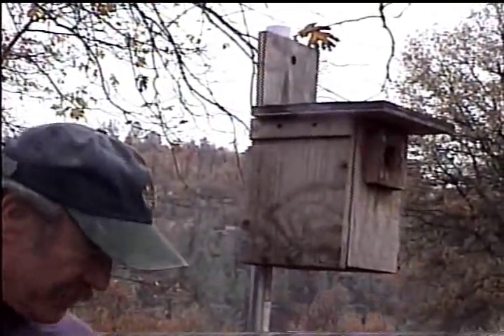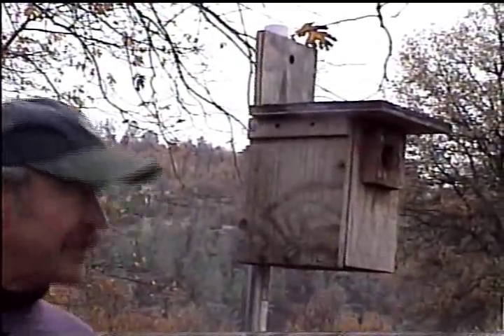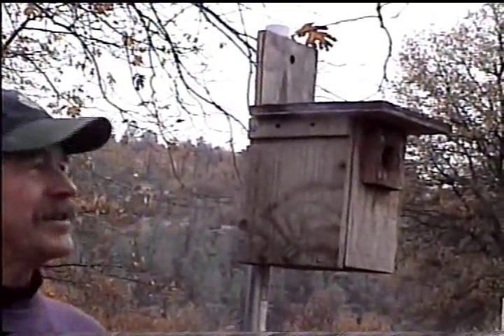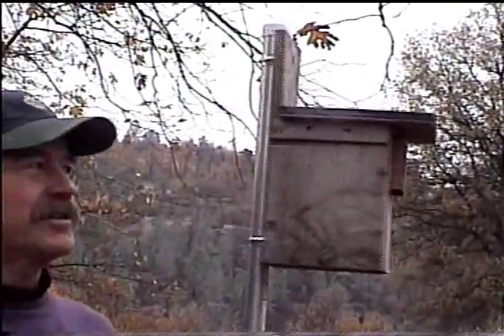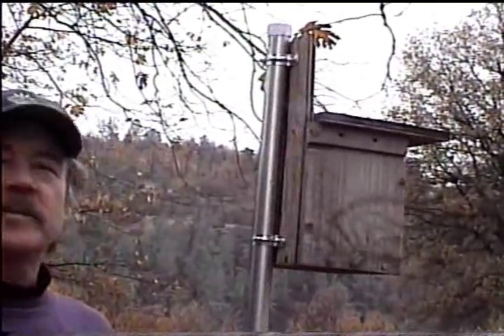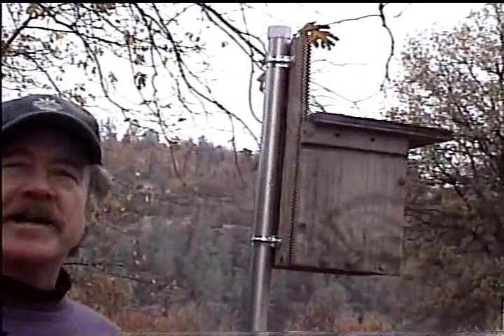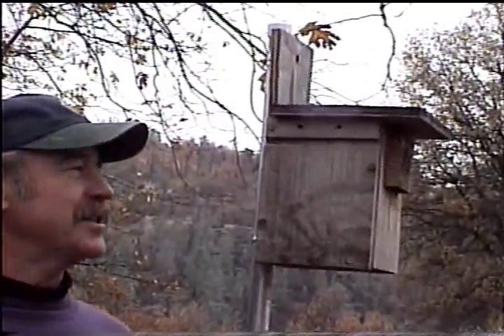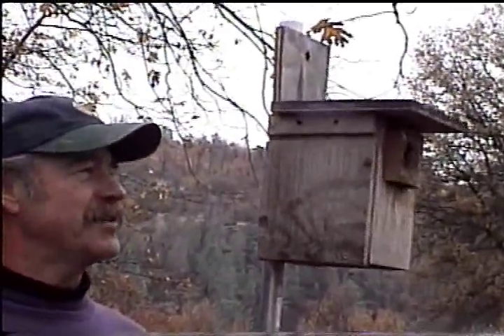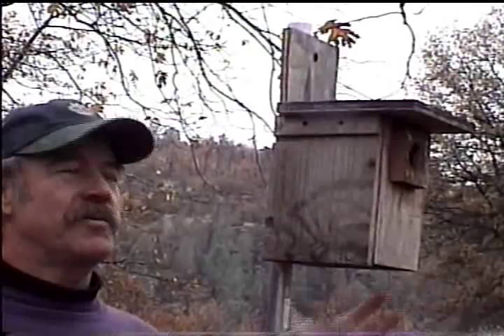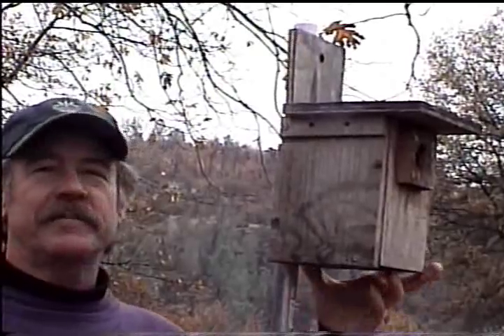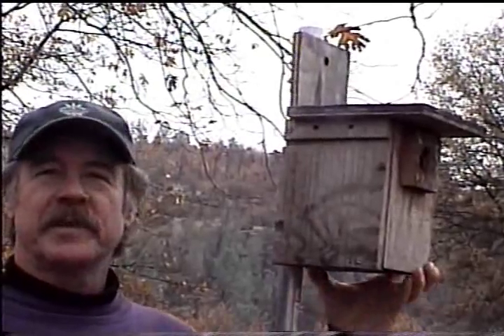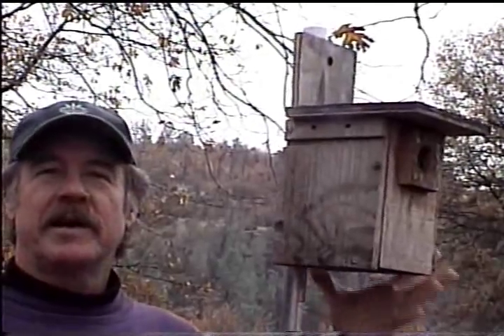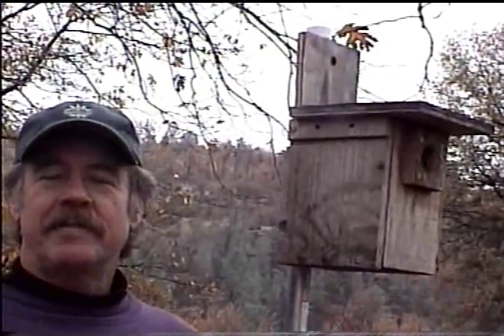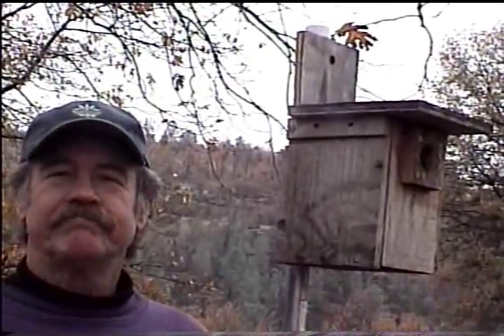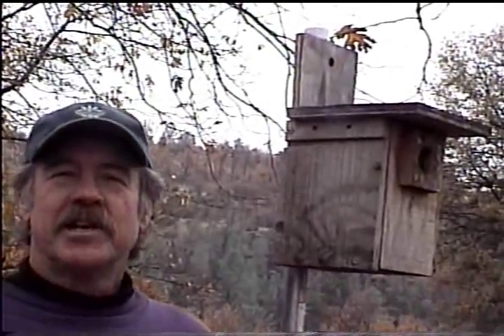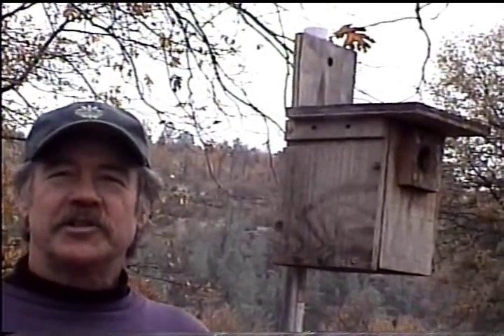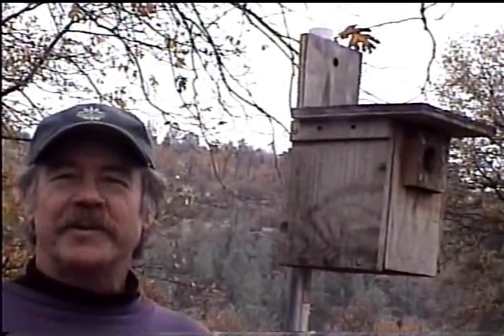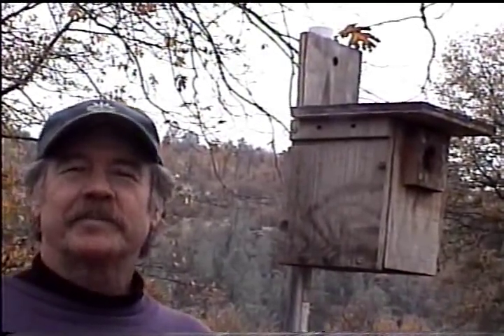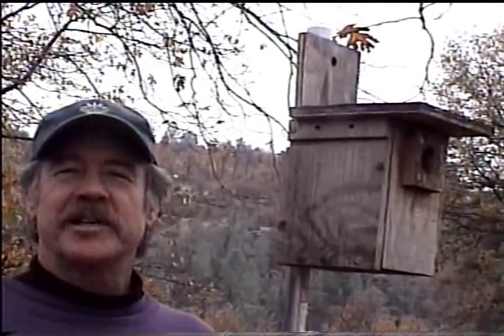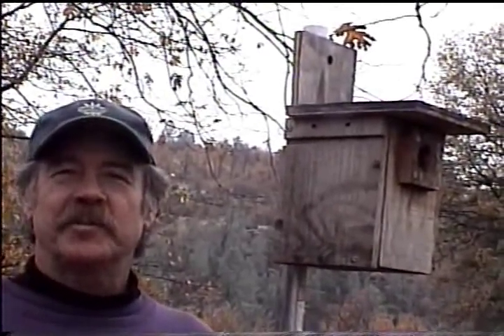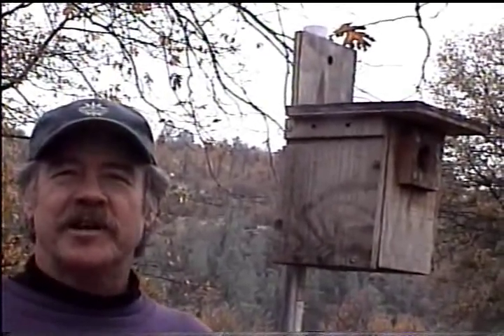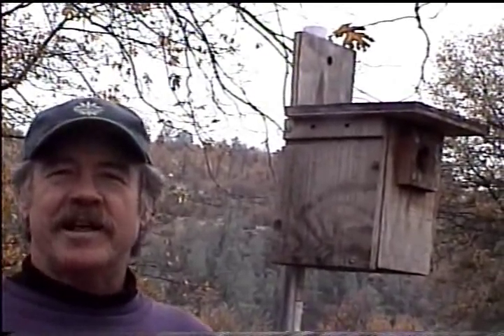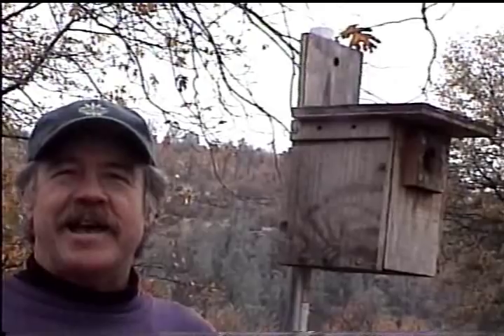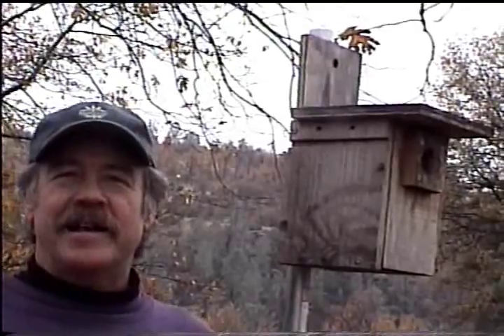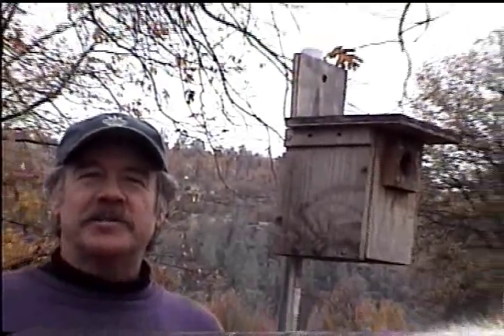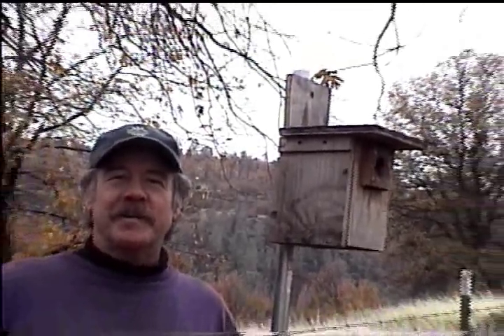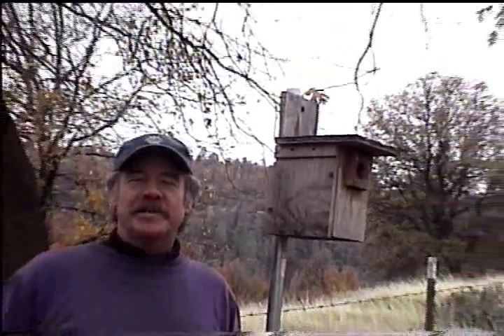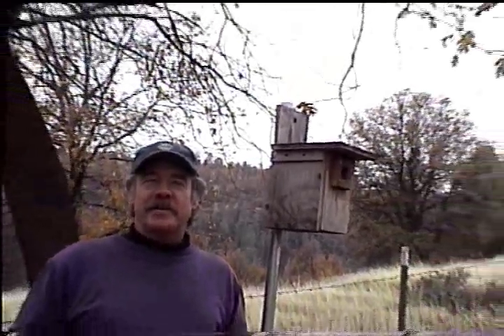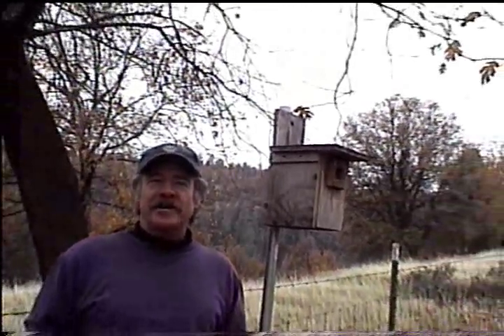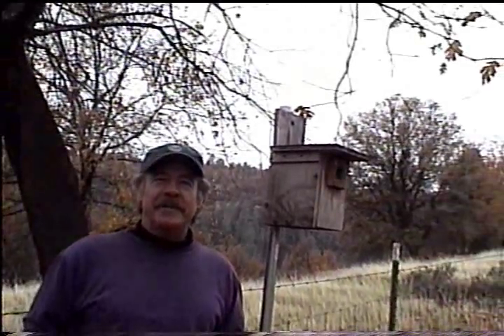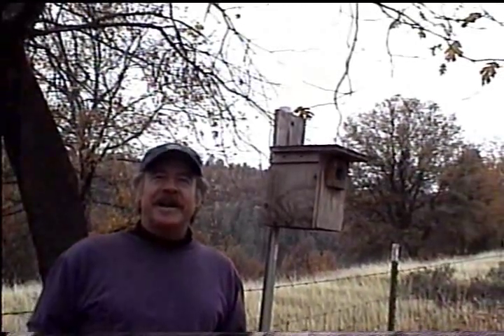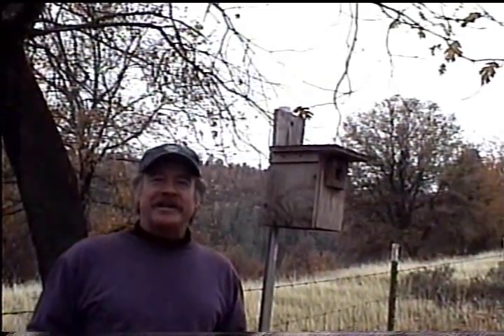With the sleeve method, you can turn the box actually any direction you want. So enjoy — build yourself a bluebird trail, and I hope to see you on my website or the blog. Have a great day.